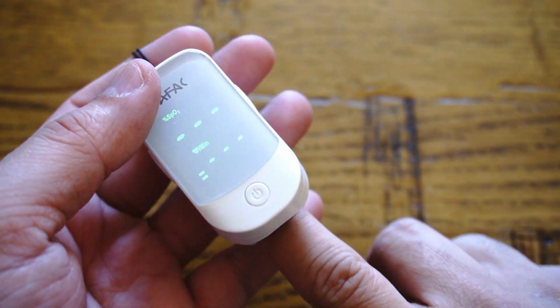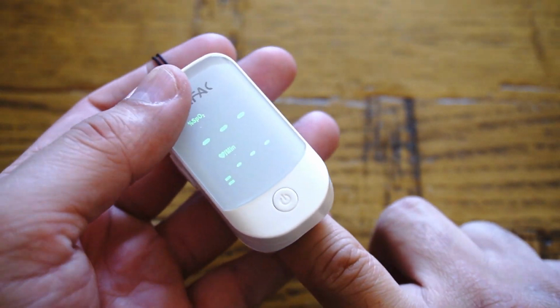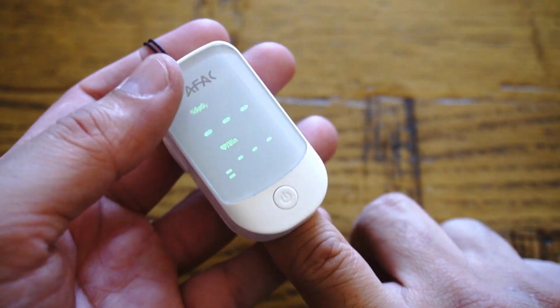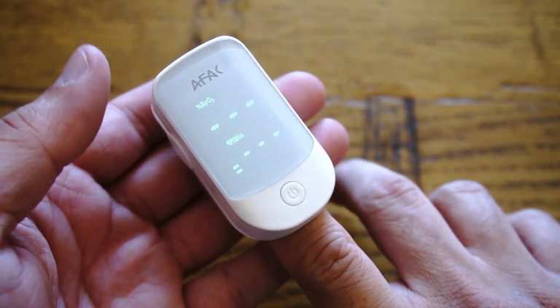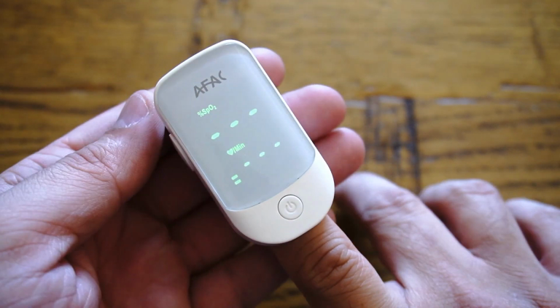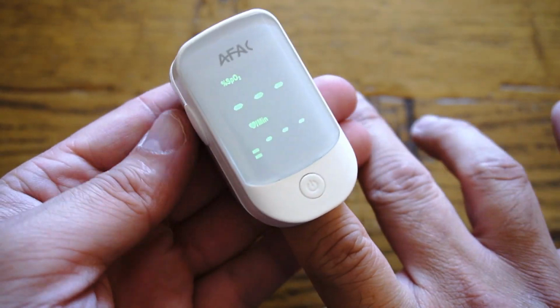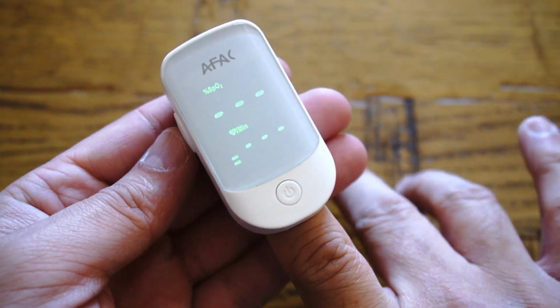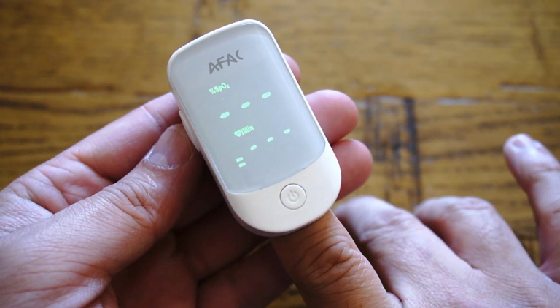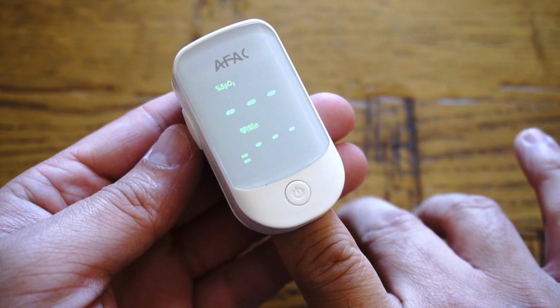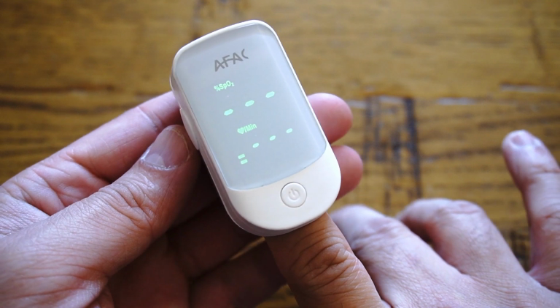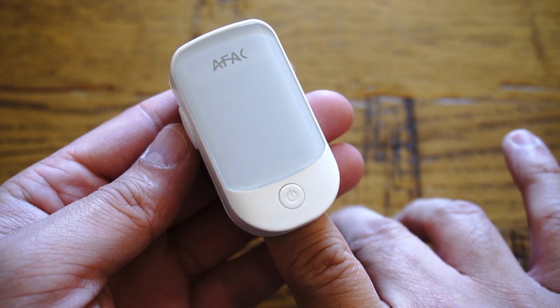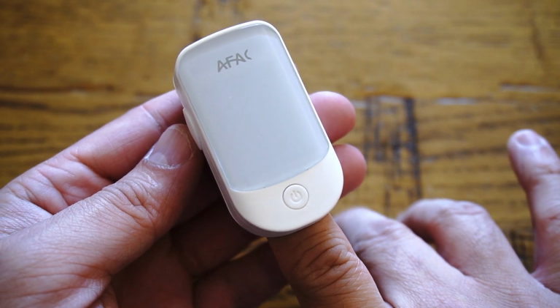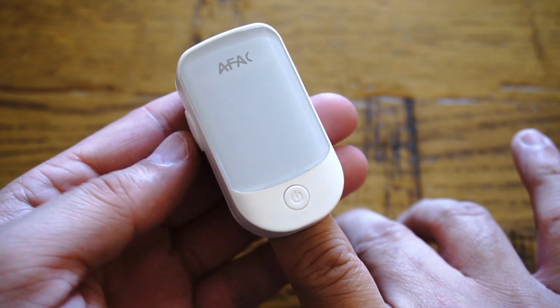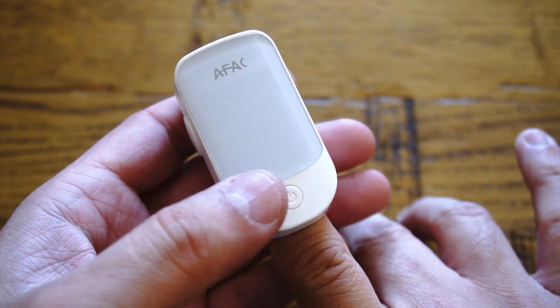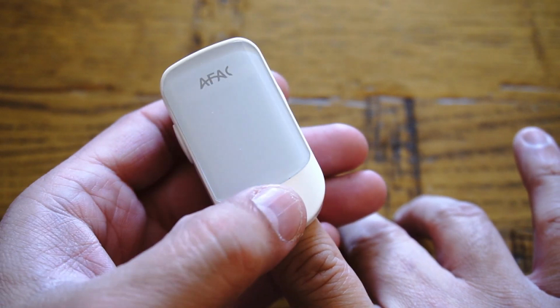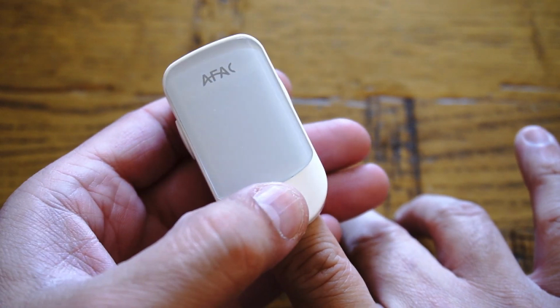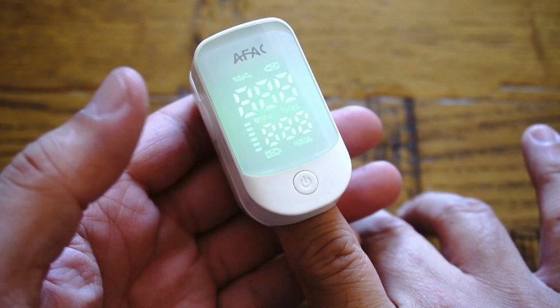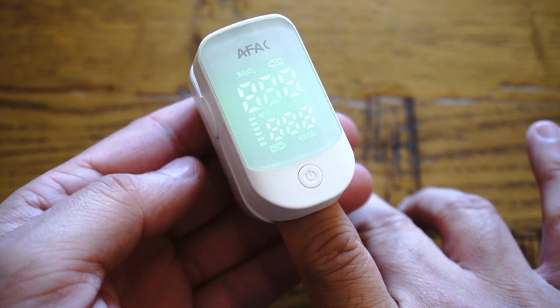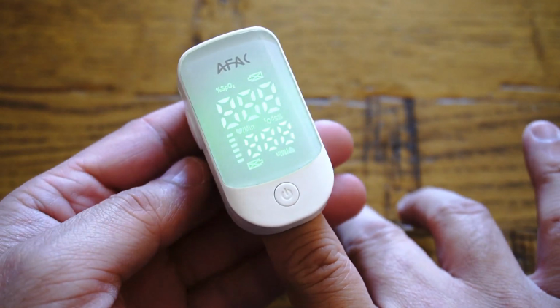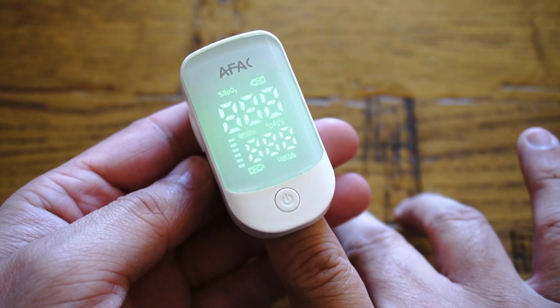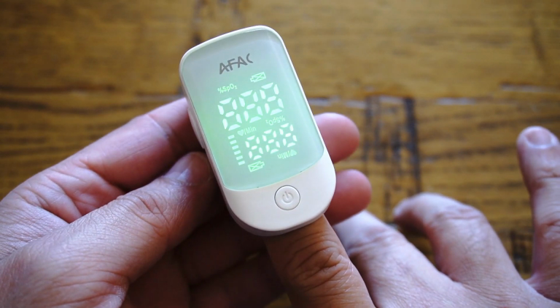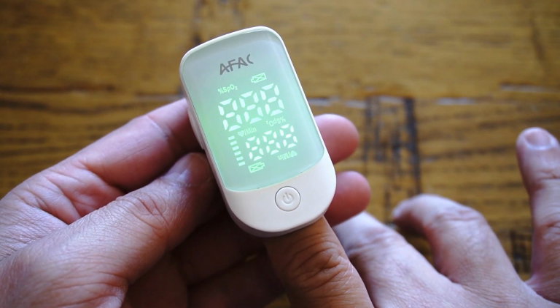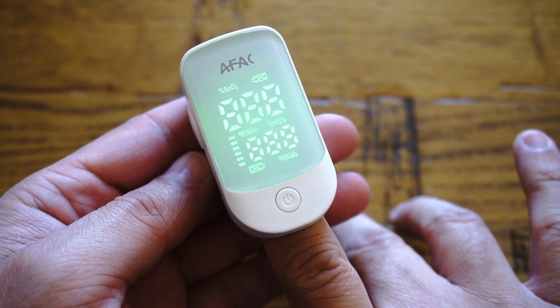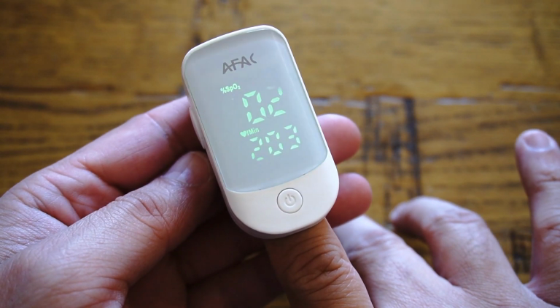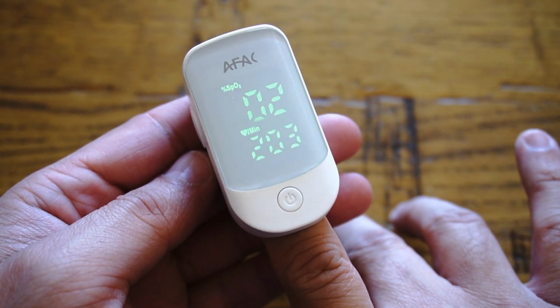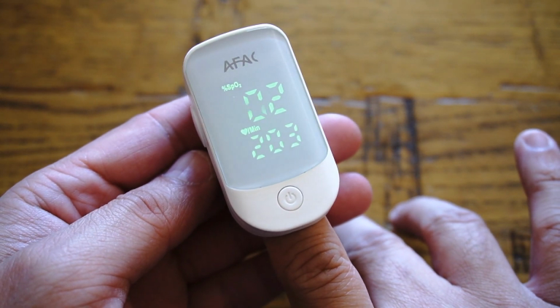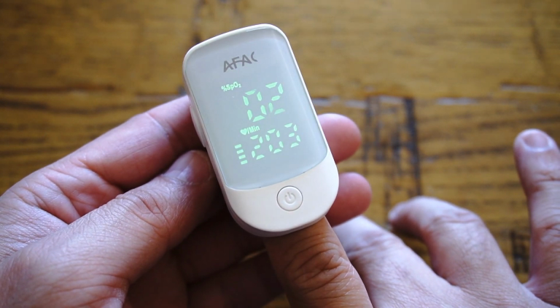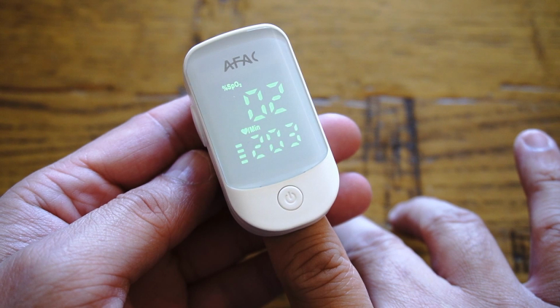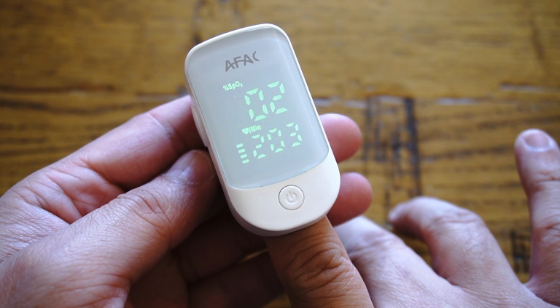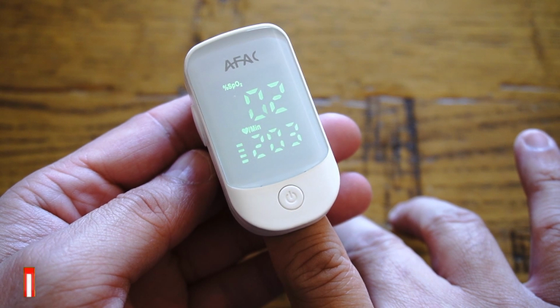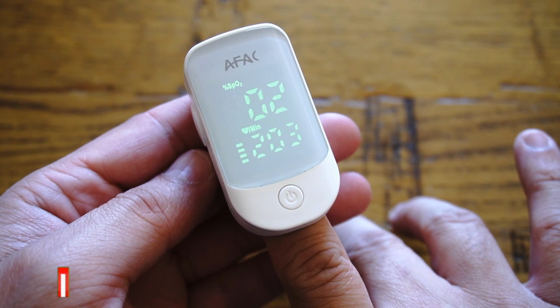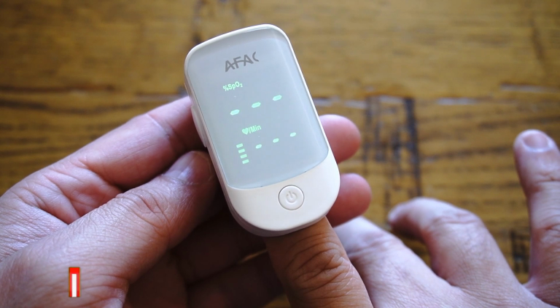Alongside your SpO2 reading, you can also measure your heart rate within 7 seconds — that's how quick it is.